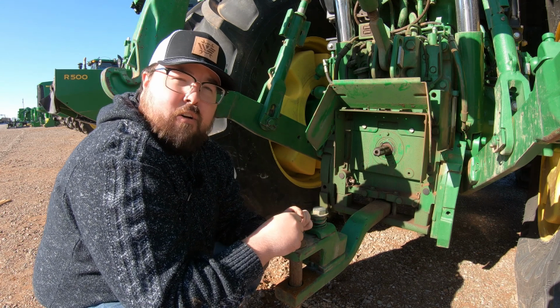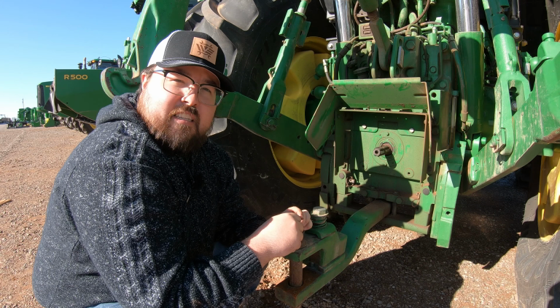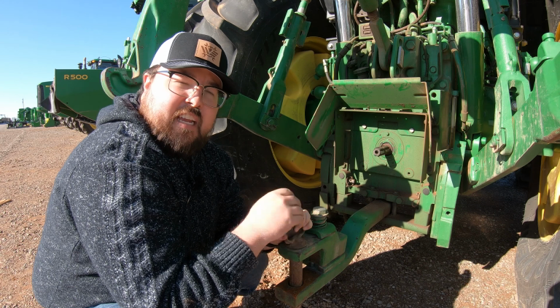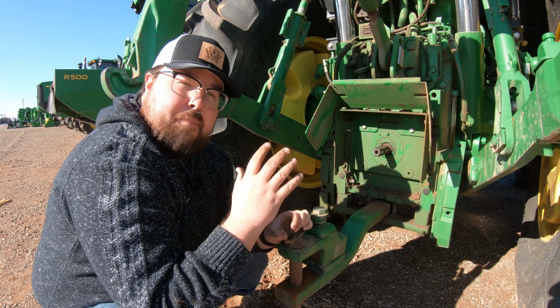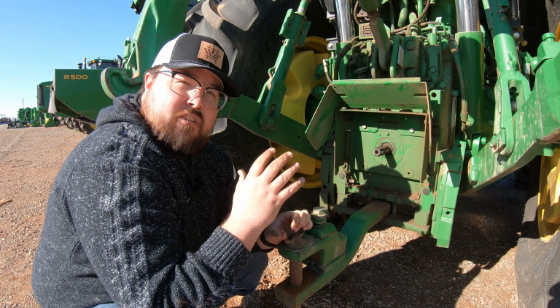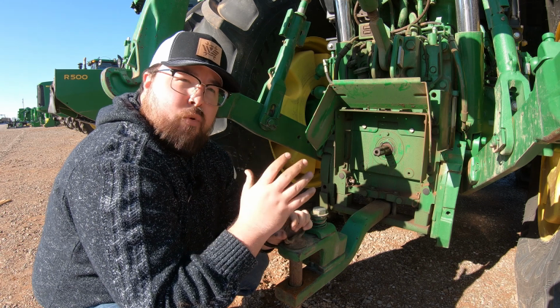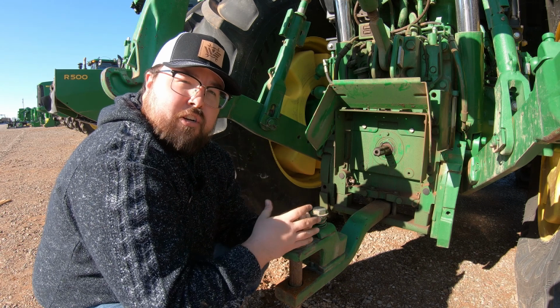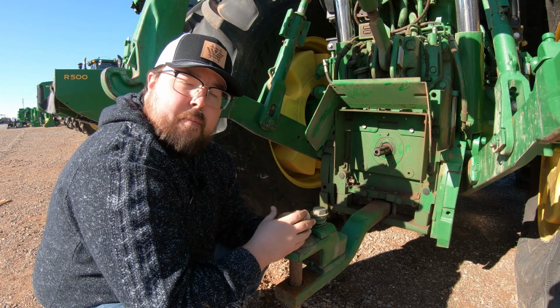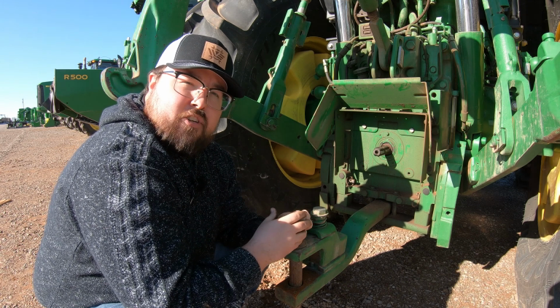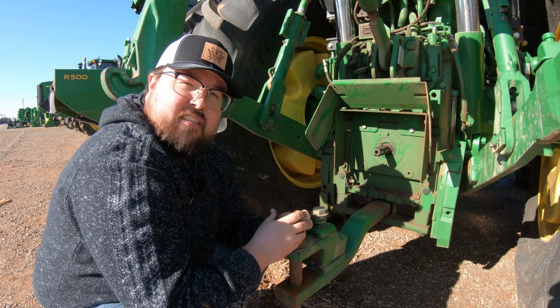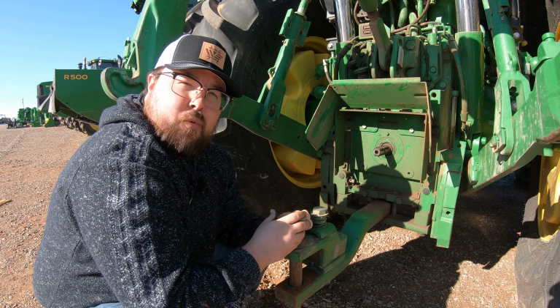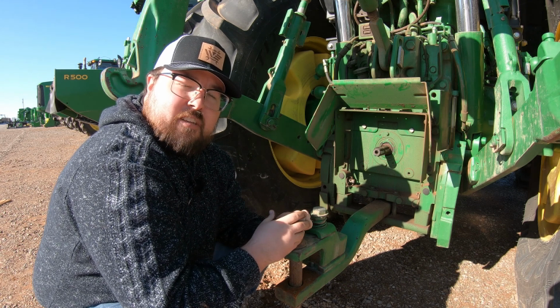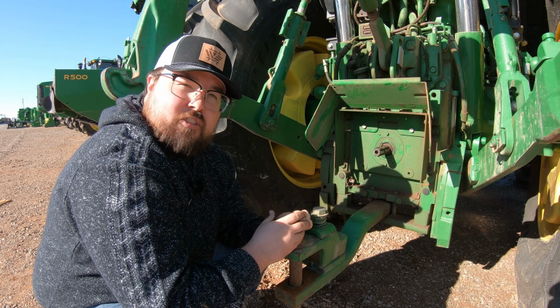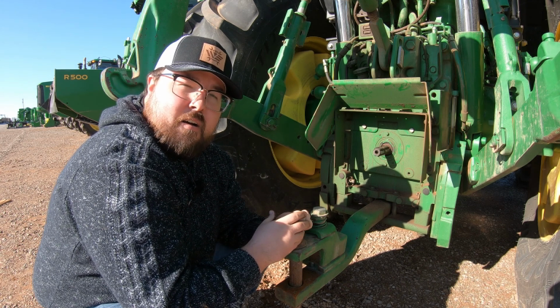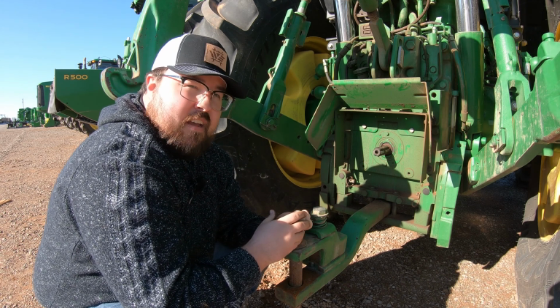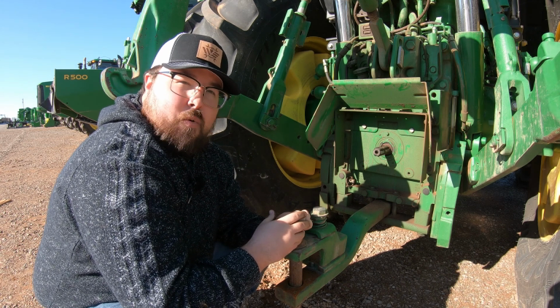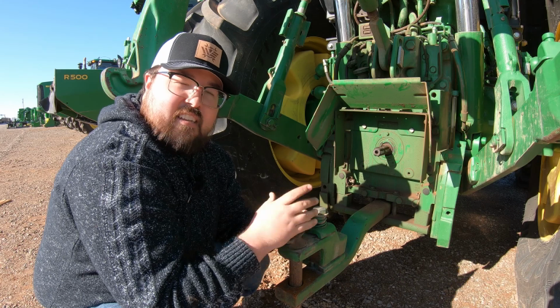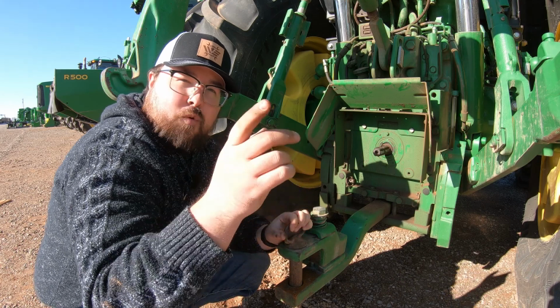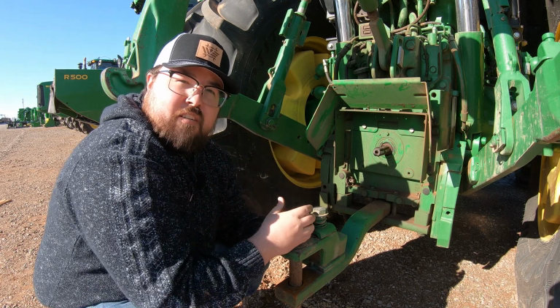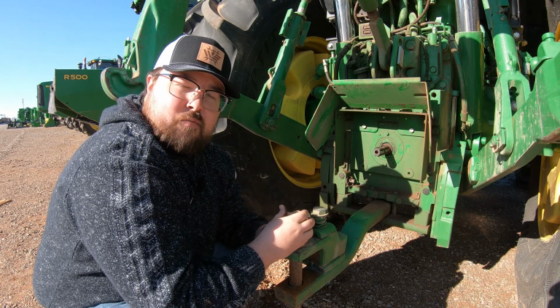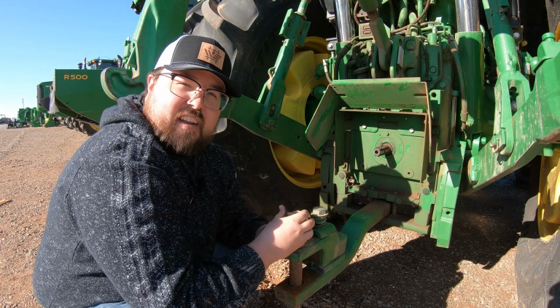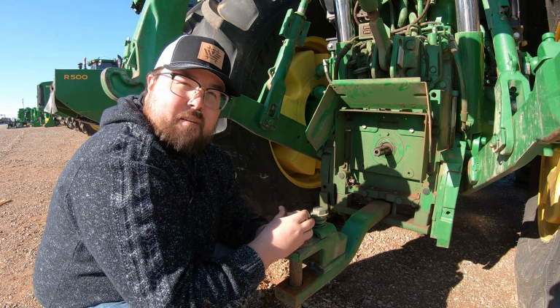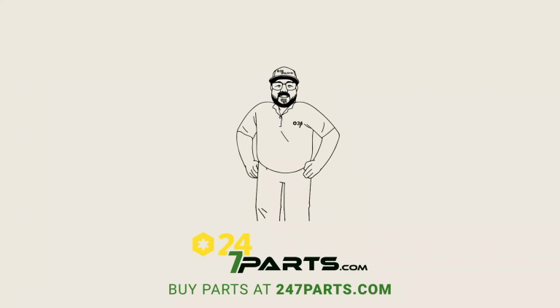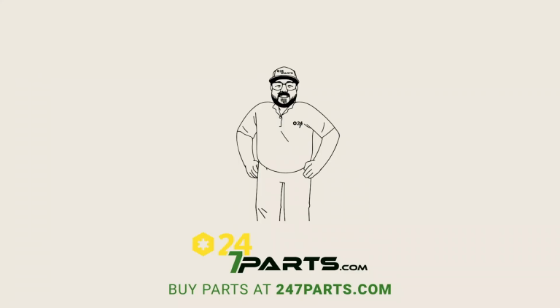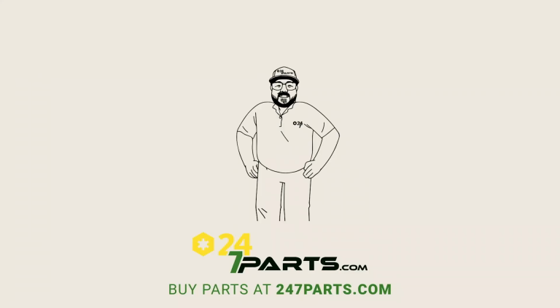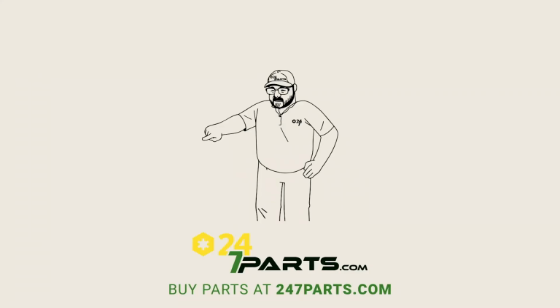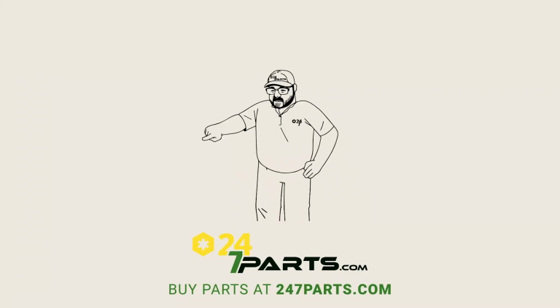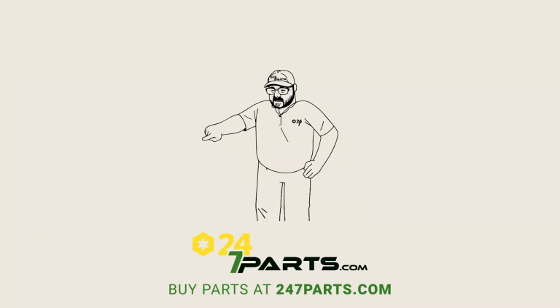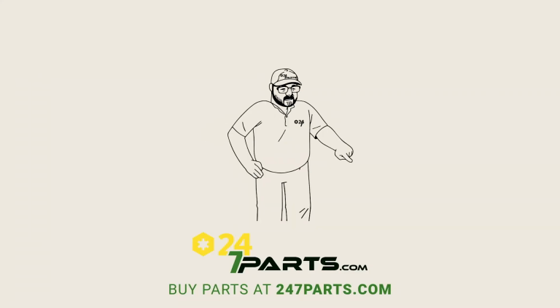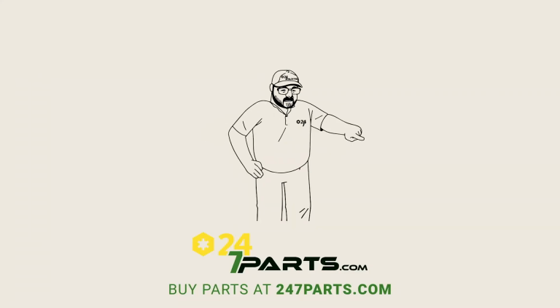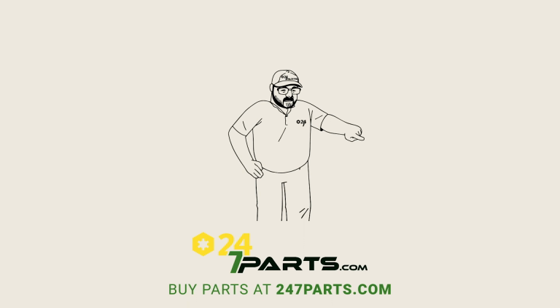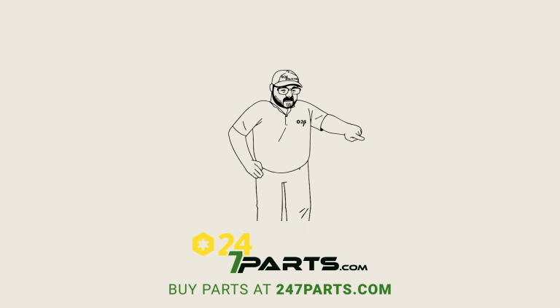If you're needing any parts for your John Deere equipment, make sure to check us out at 247parts.com. Thanks for watching — we'll see you next time. Make sure to go buy your parts right here and subscribe right here.